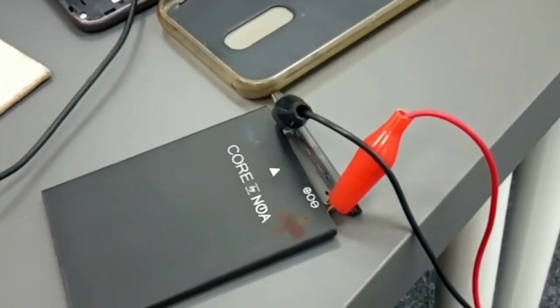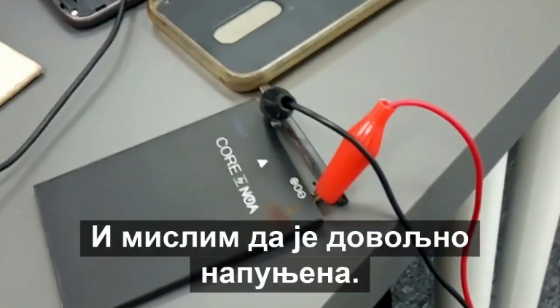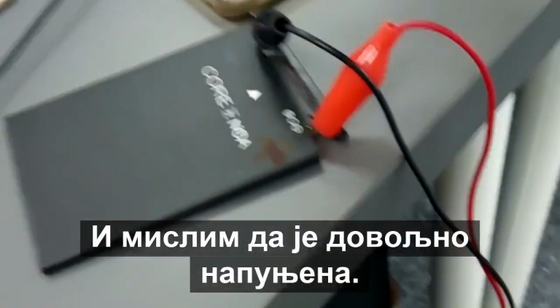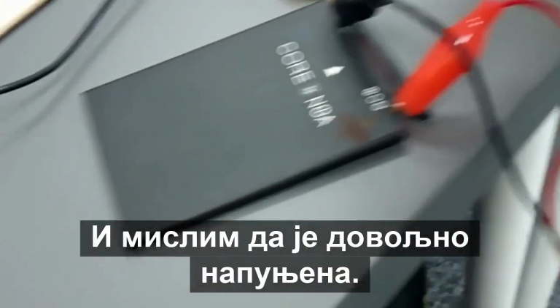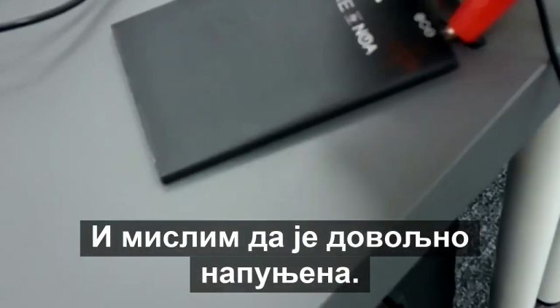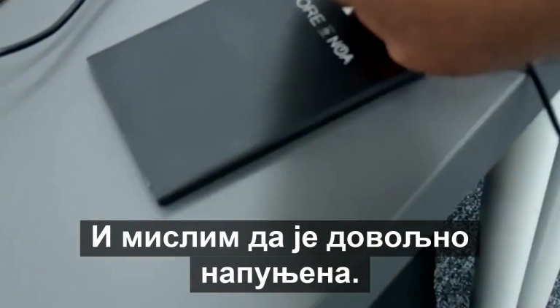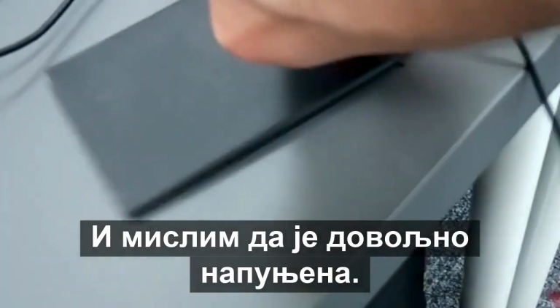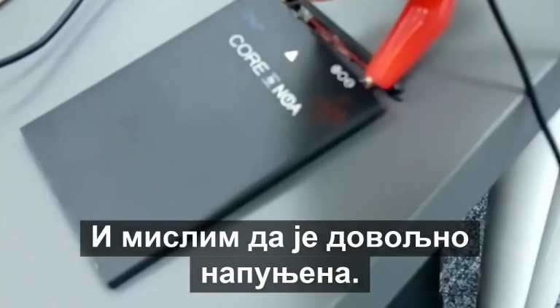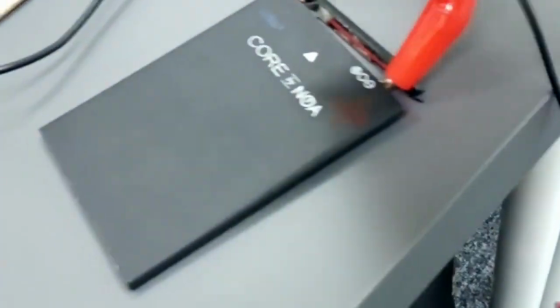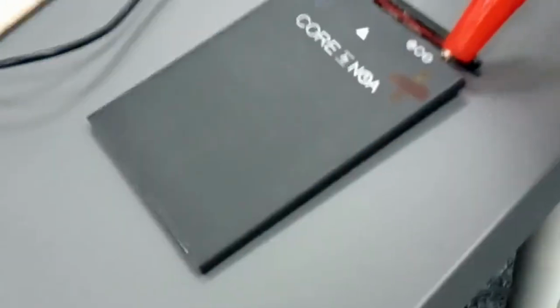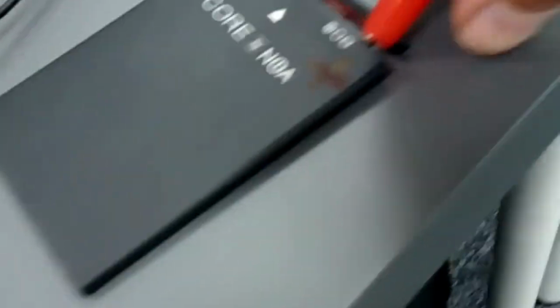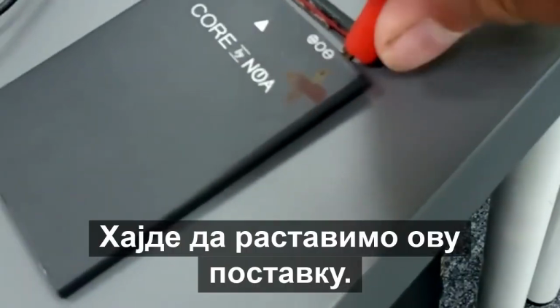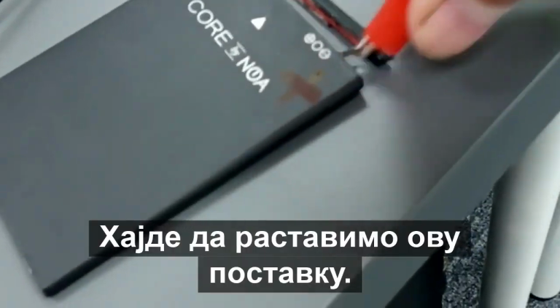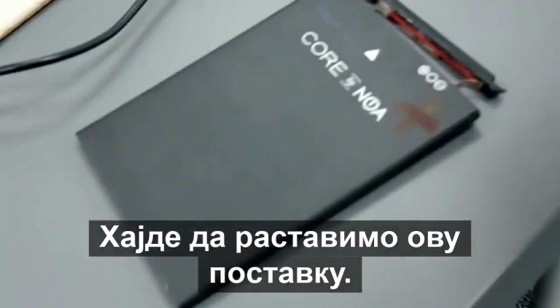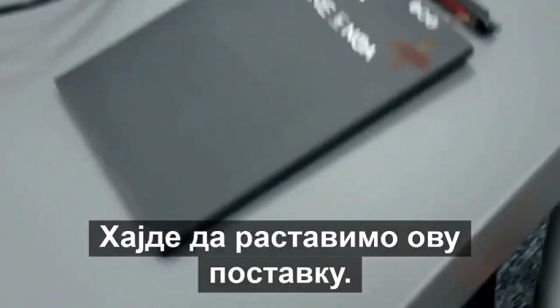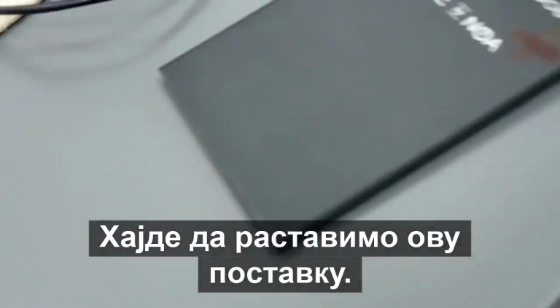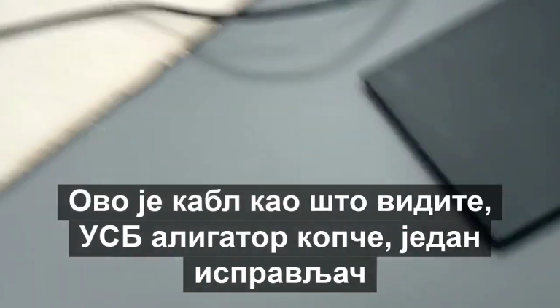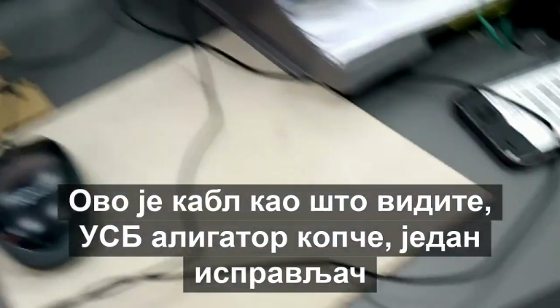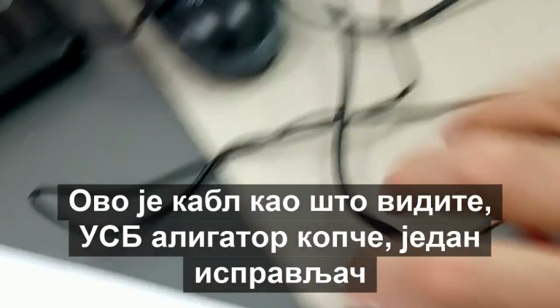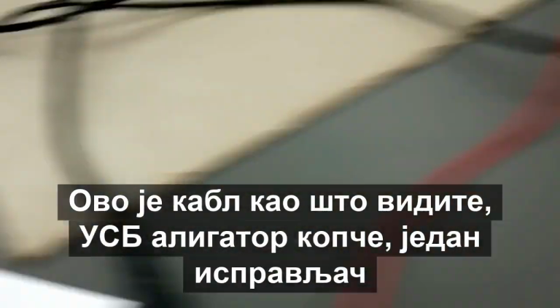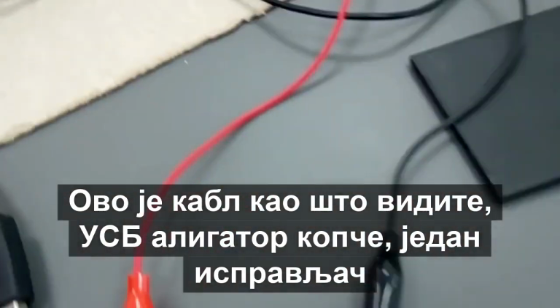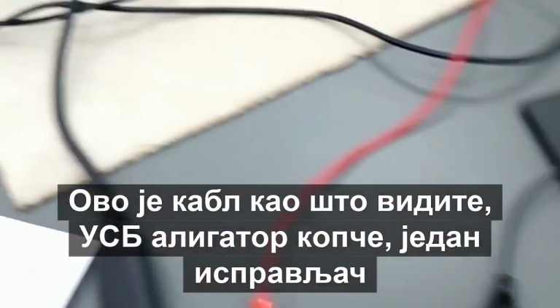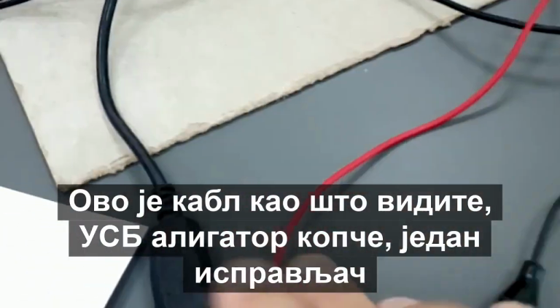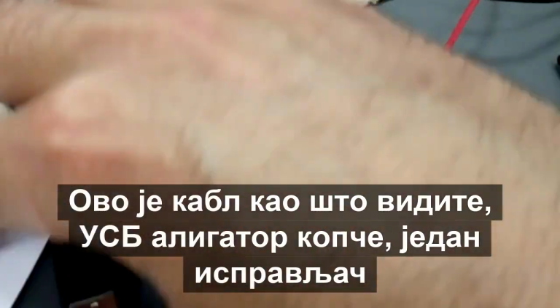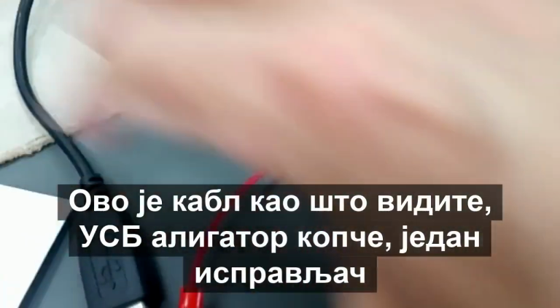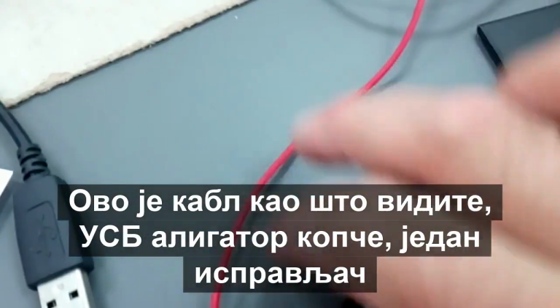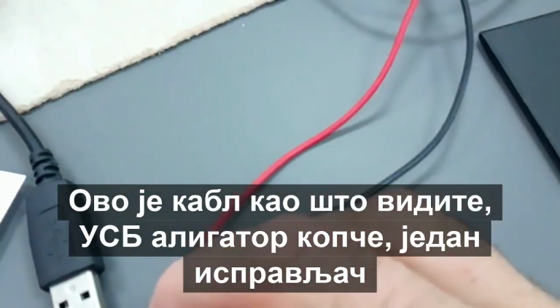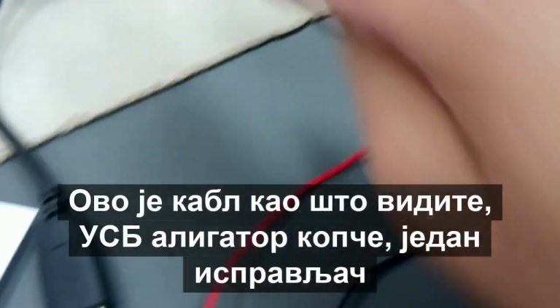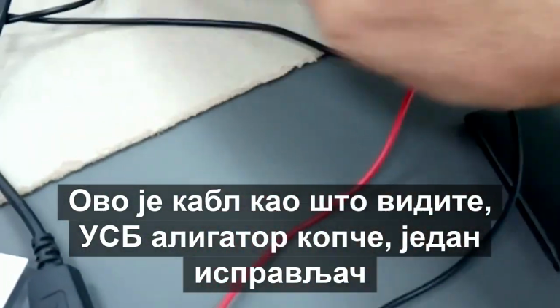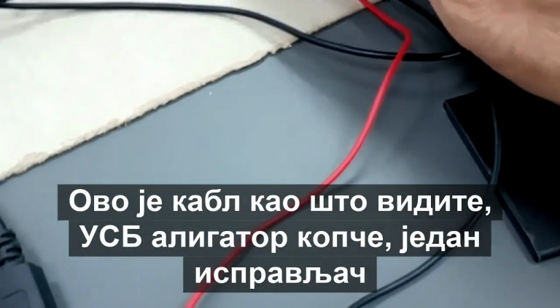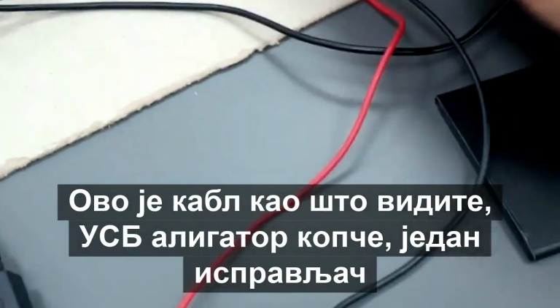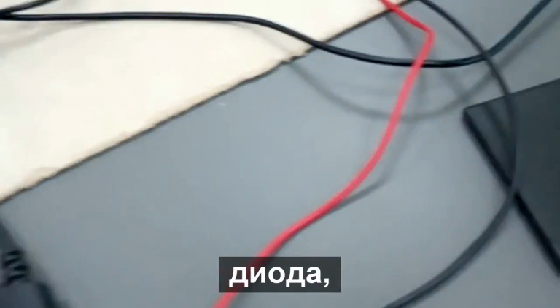I think it's charged up just enough. Let's disassemble this setup. This is the cable — as you can see: USB, alligator clips, and one rectifier diode.